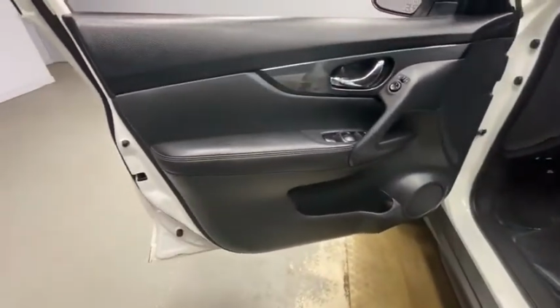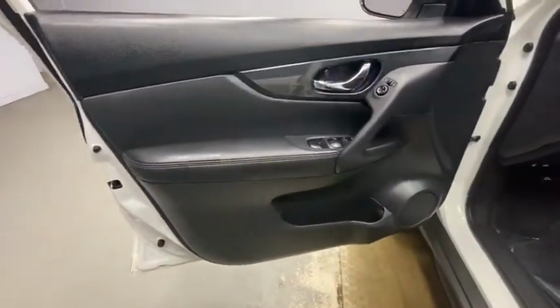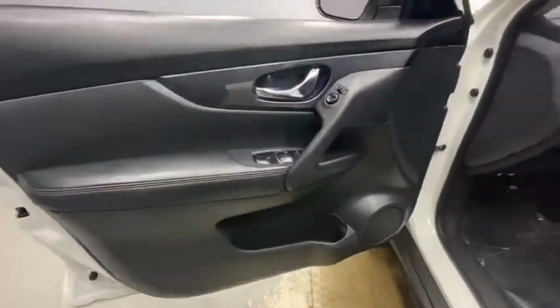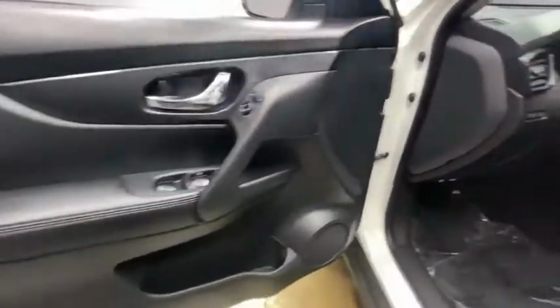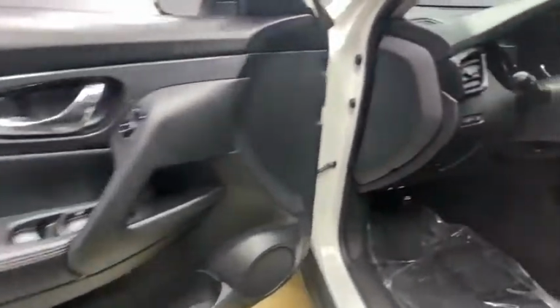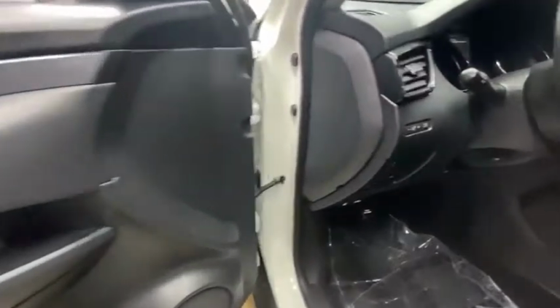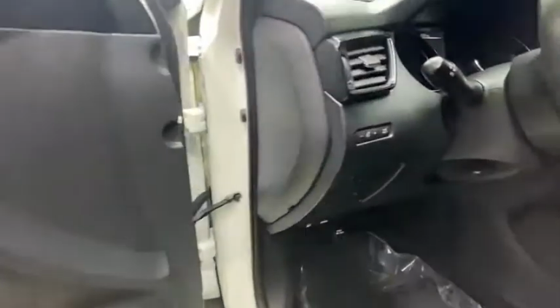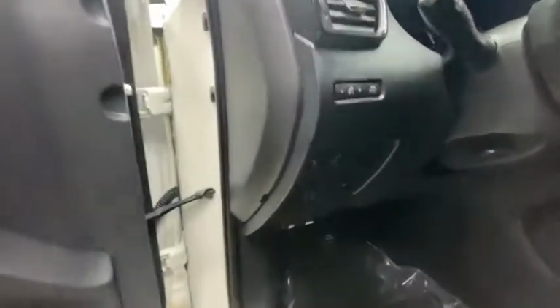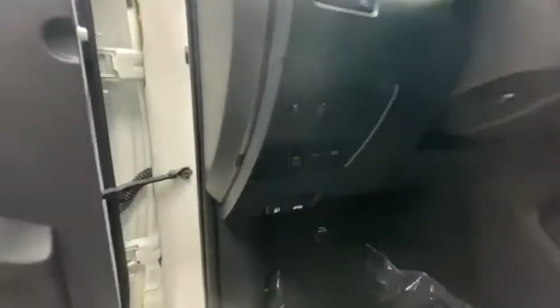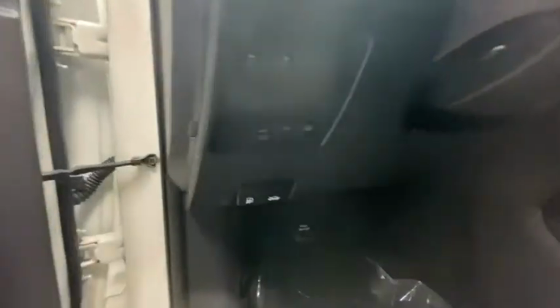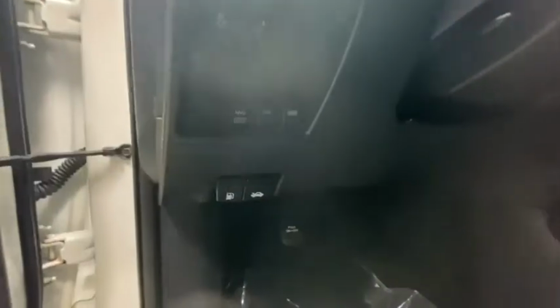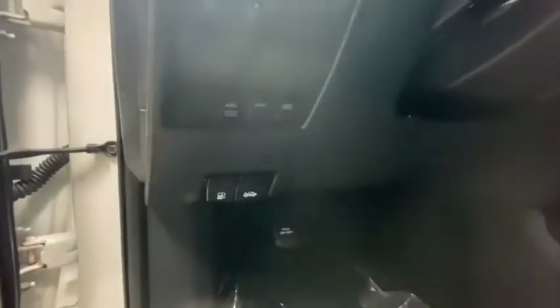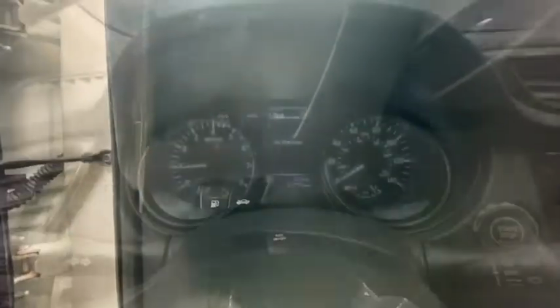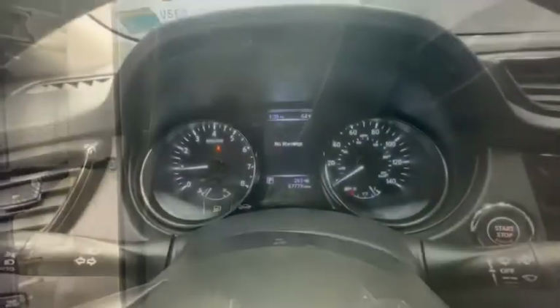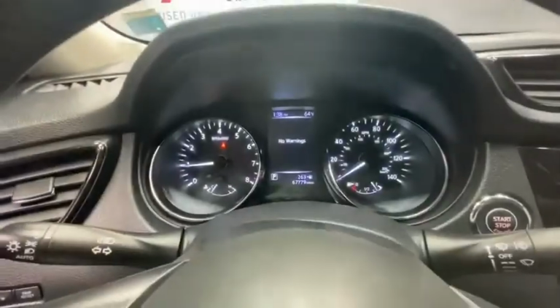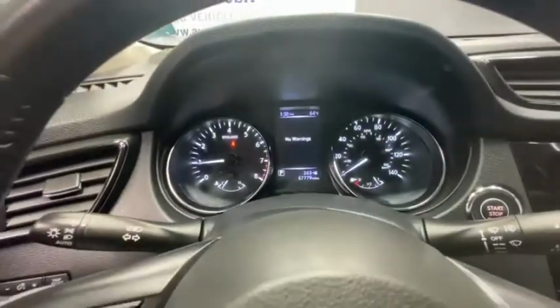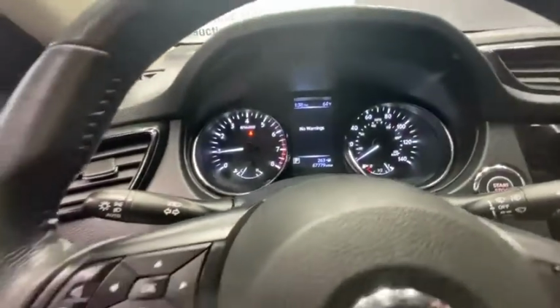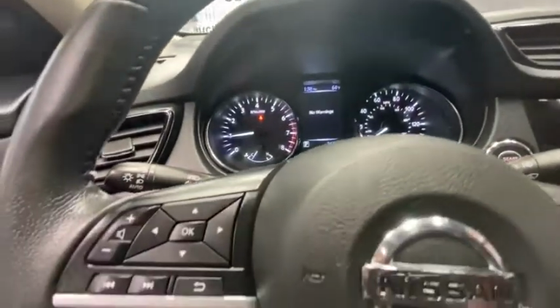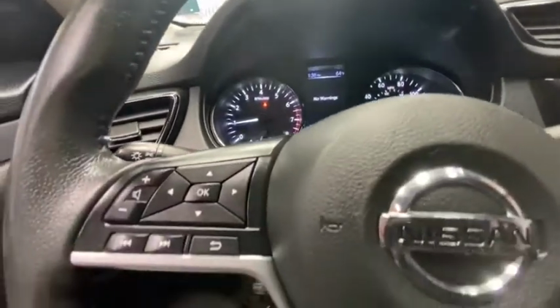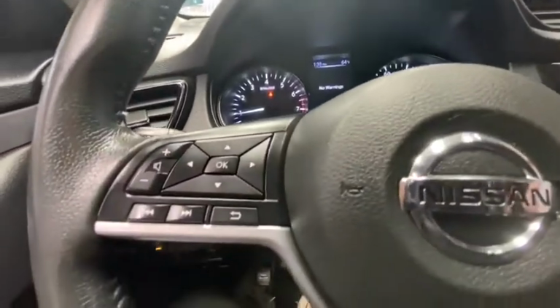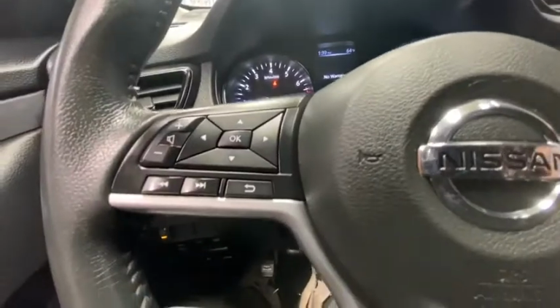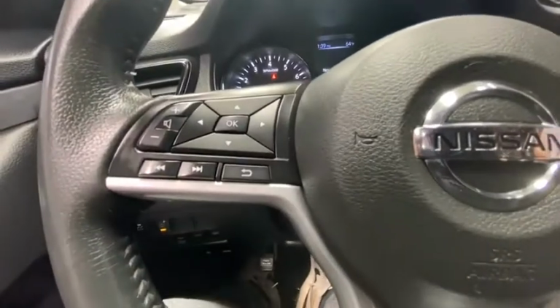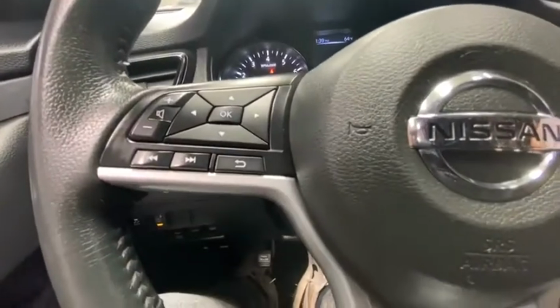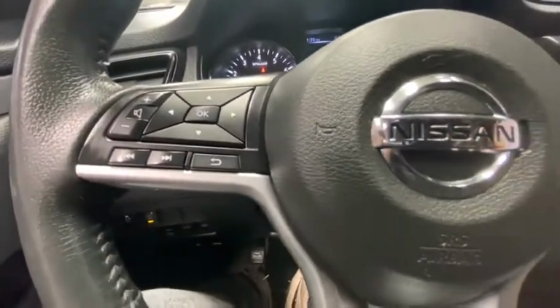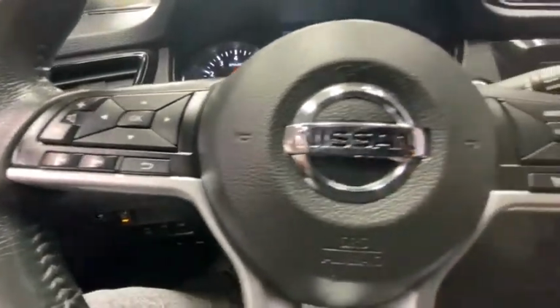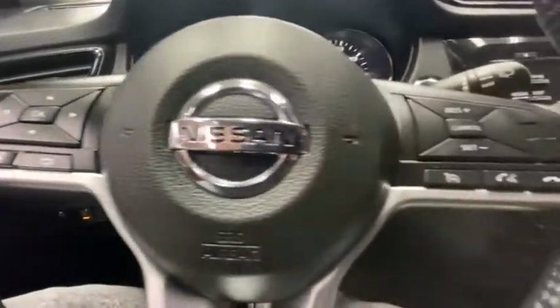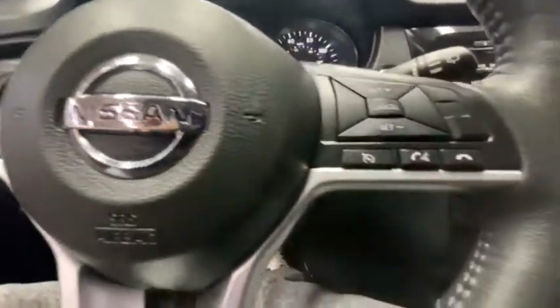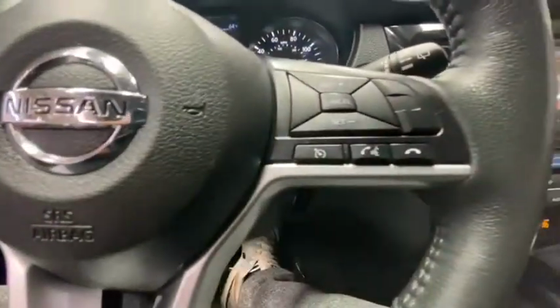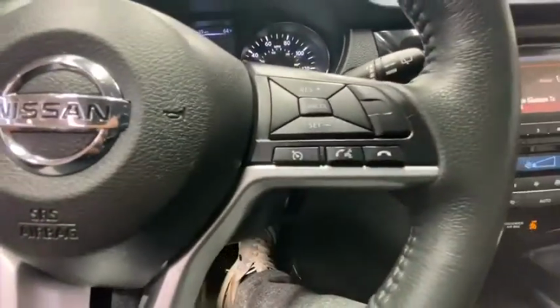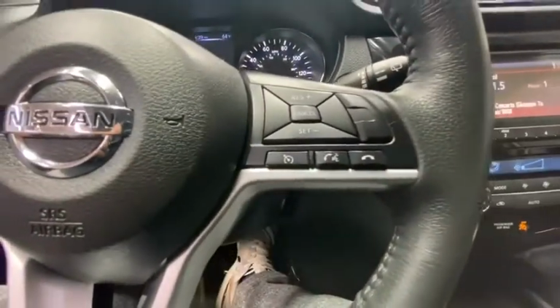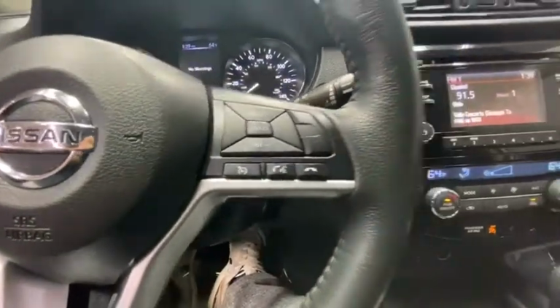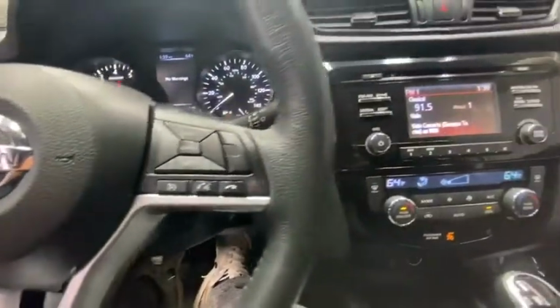Traction control, dual airbags, power steering, four-wheel disc brakes, center armrest, trip computer, security system, CD player, rear window defroster, power windows.